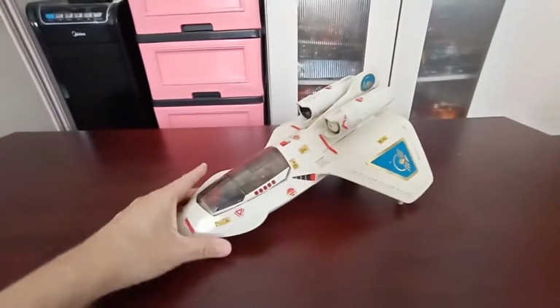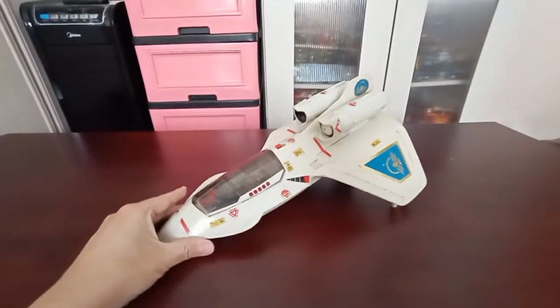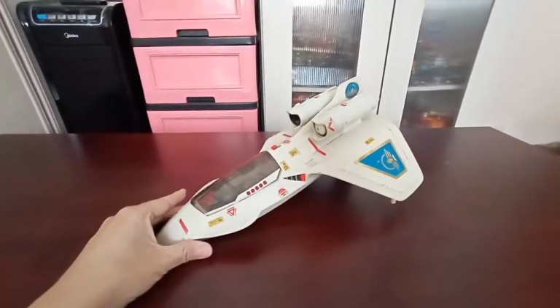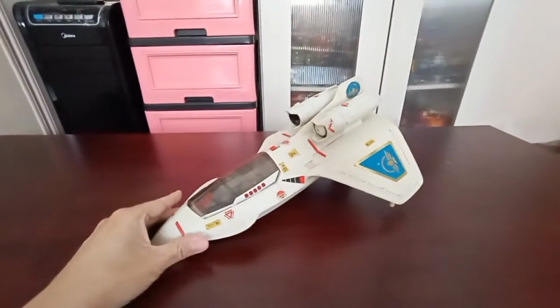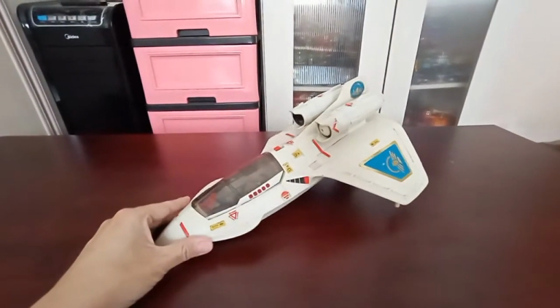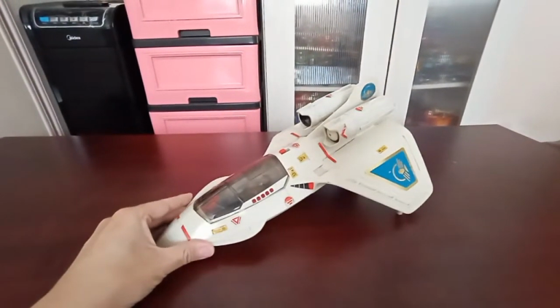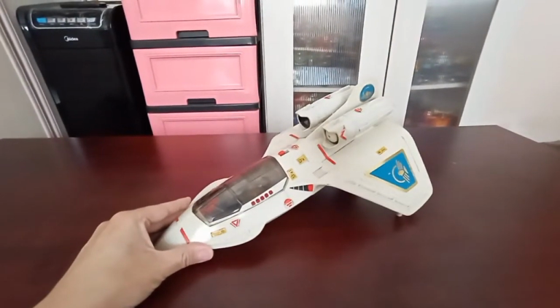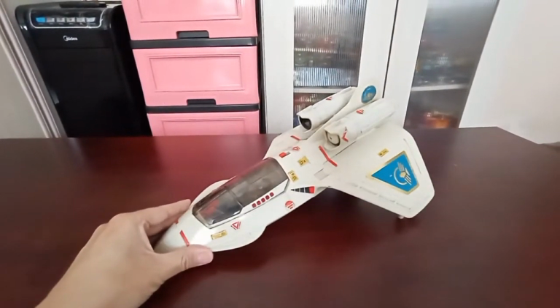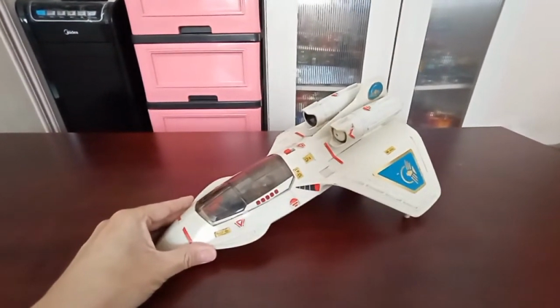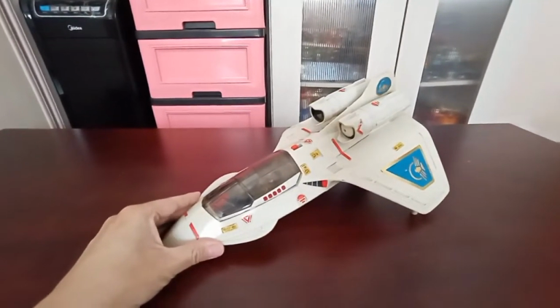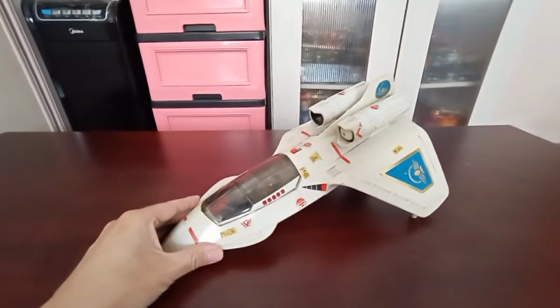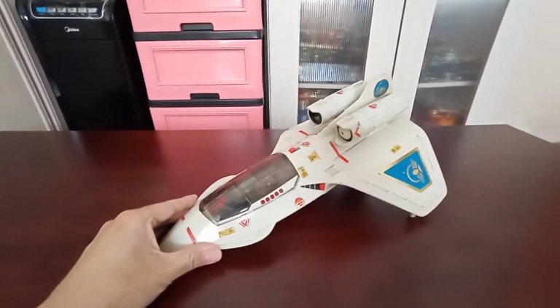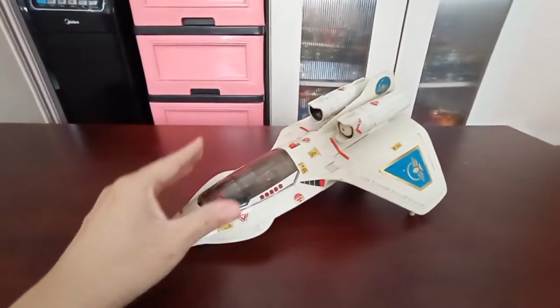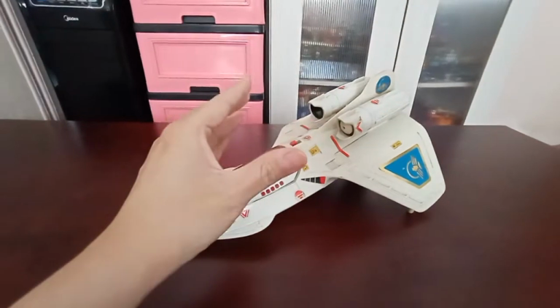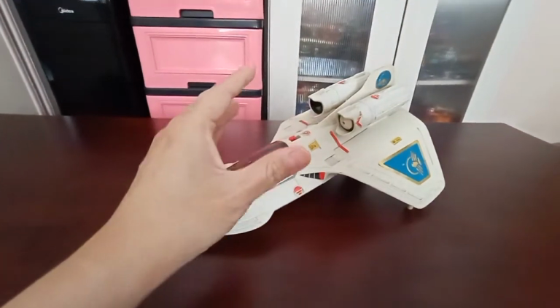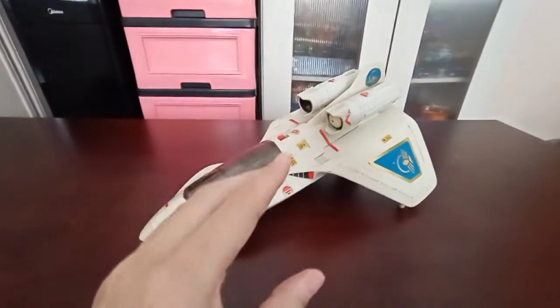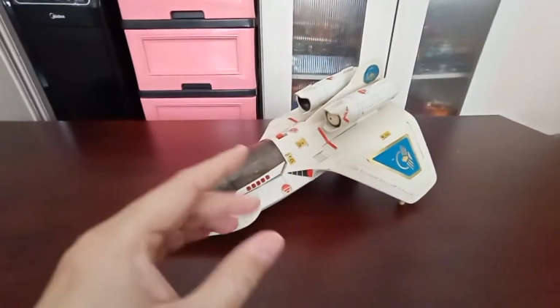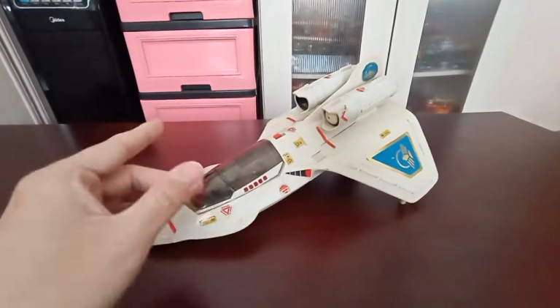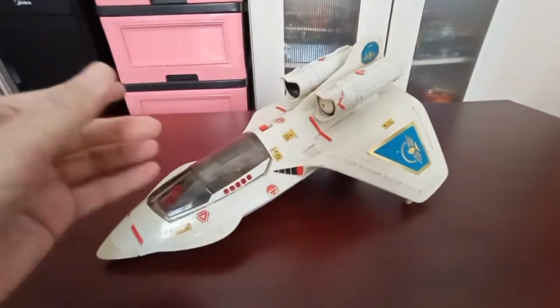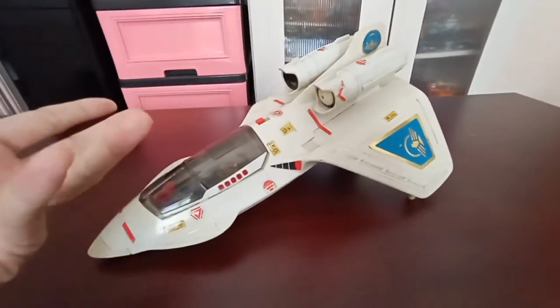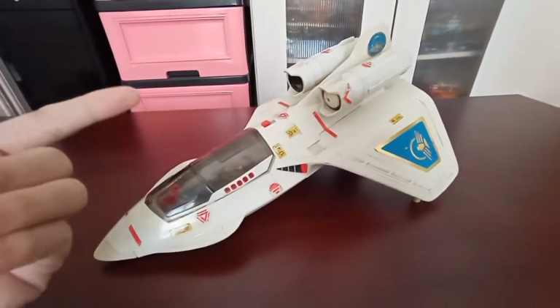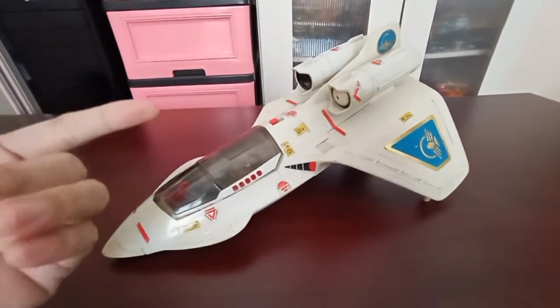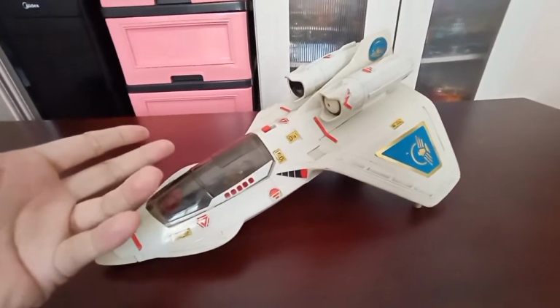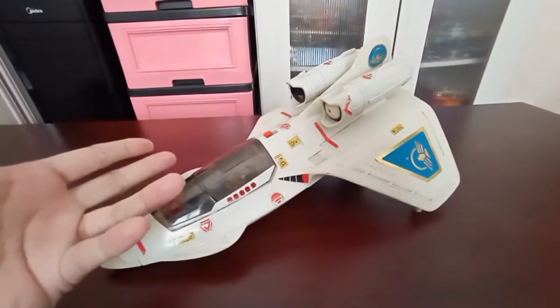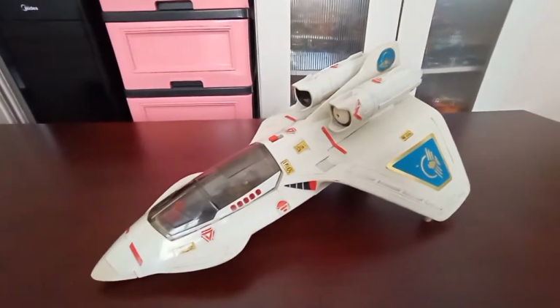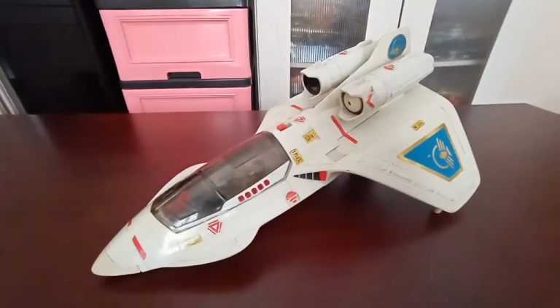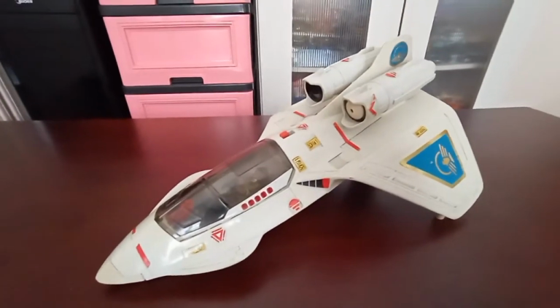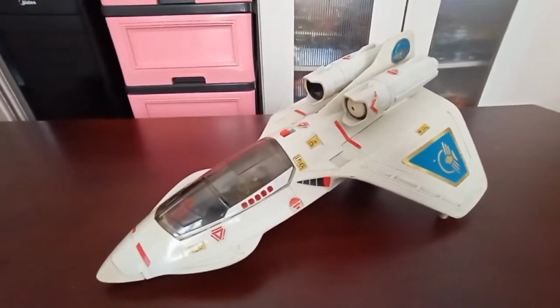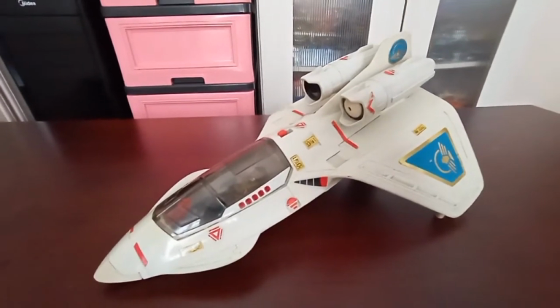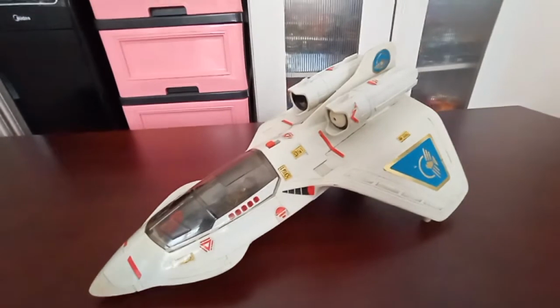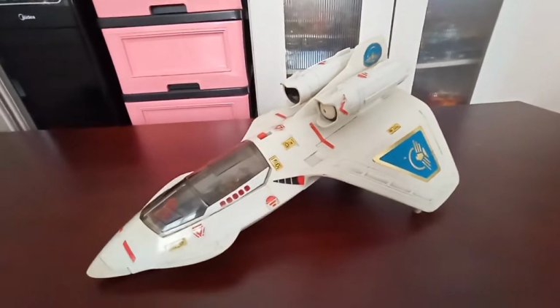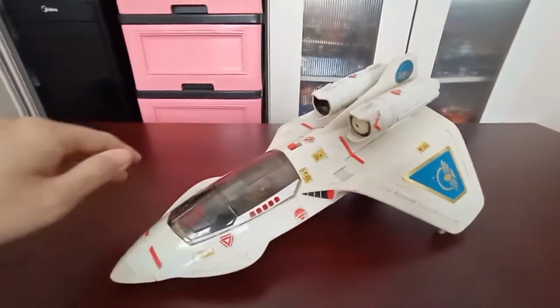This is basically a jet which is interactive with the Captain Power games that used to be available on TV or VHS system.